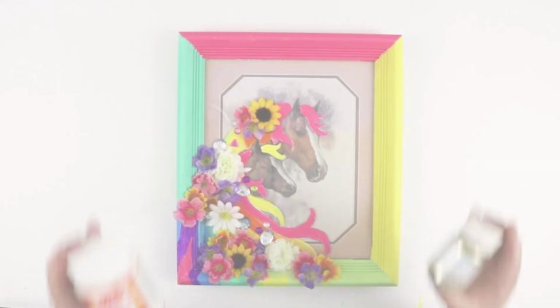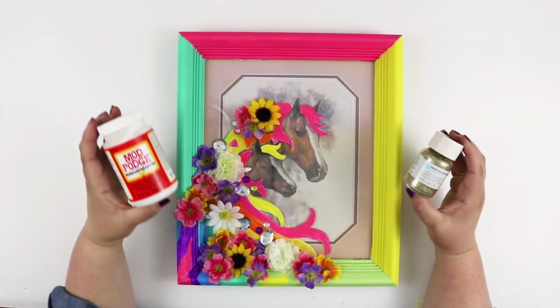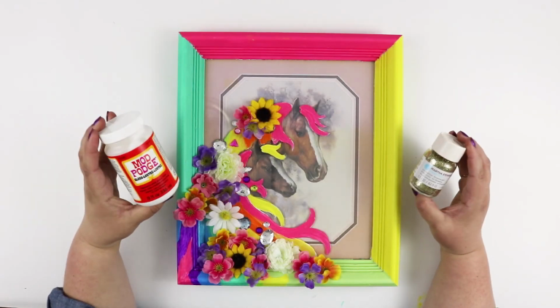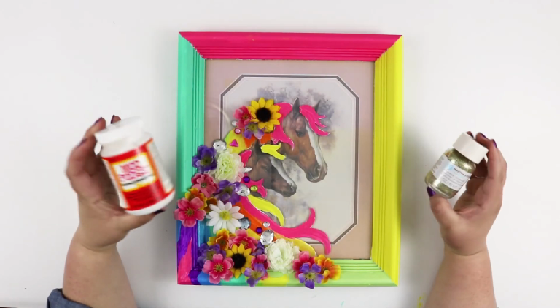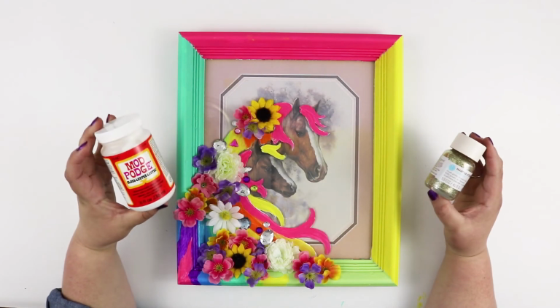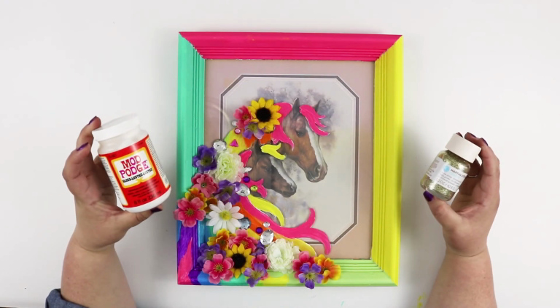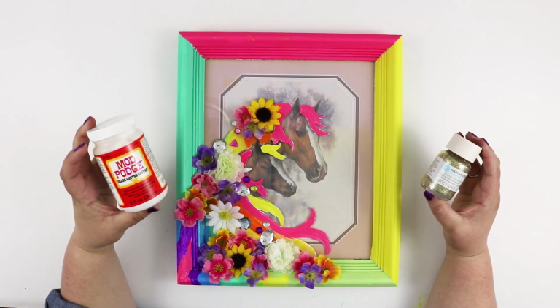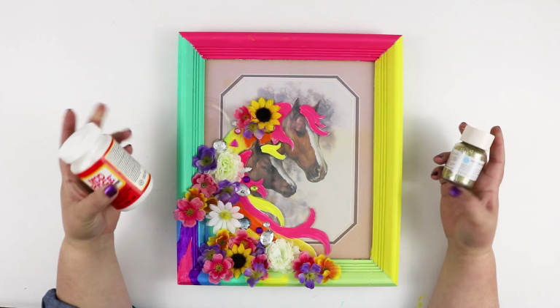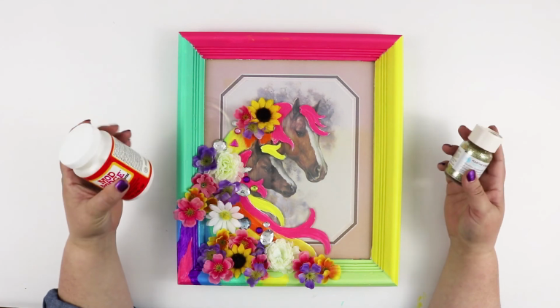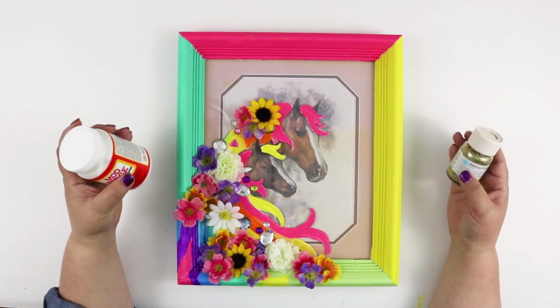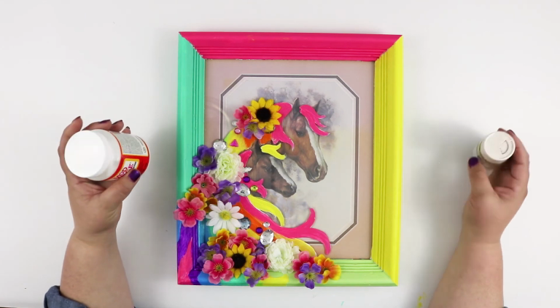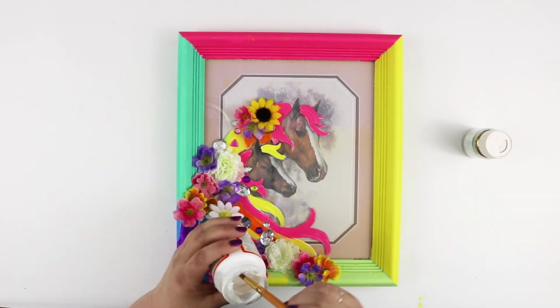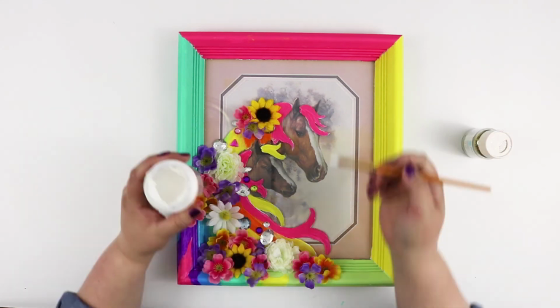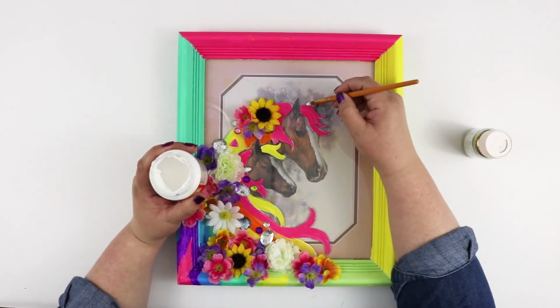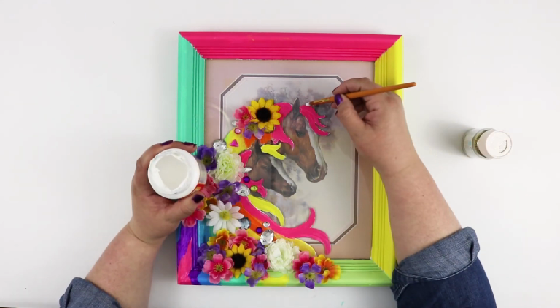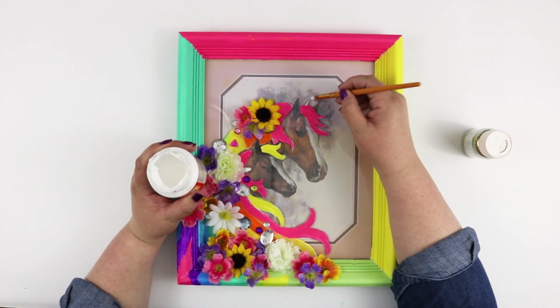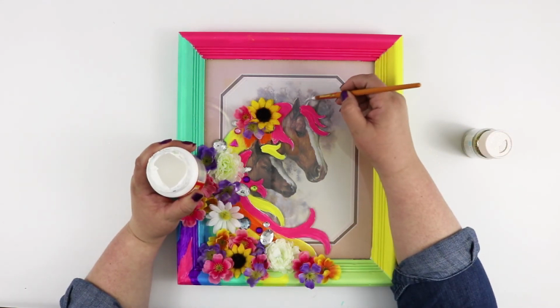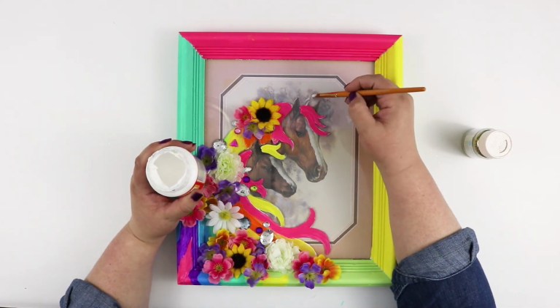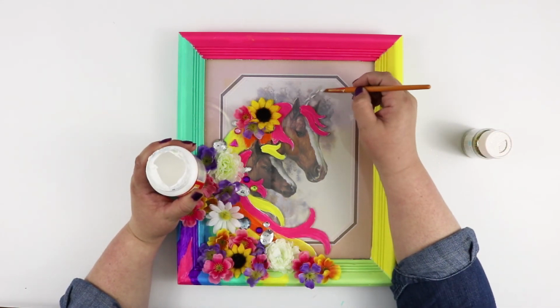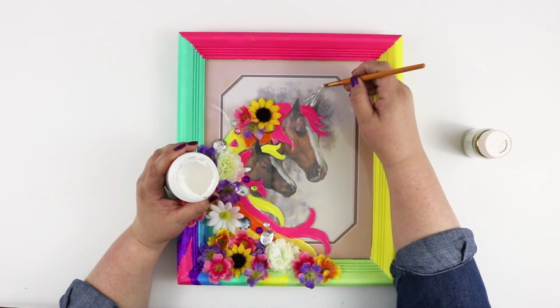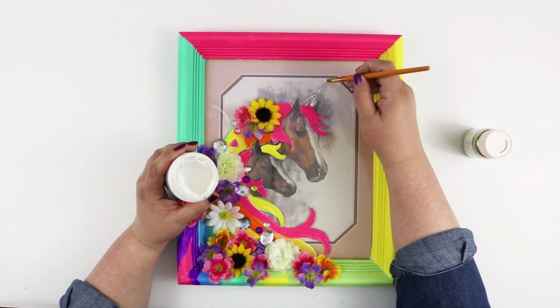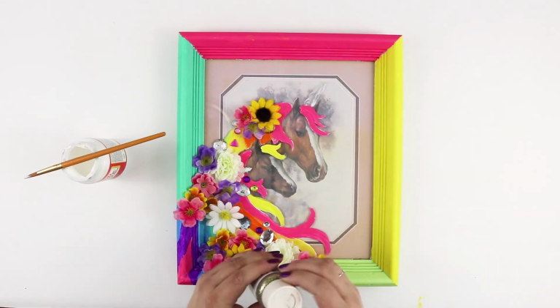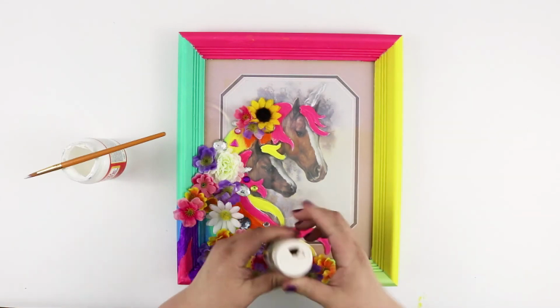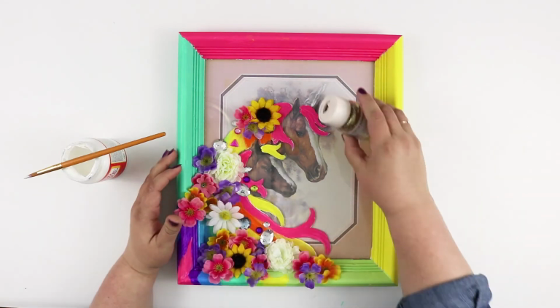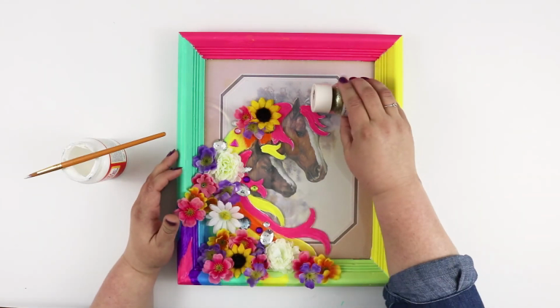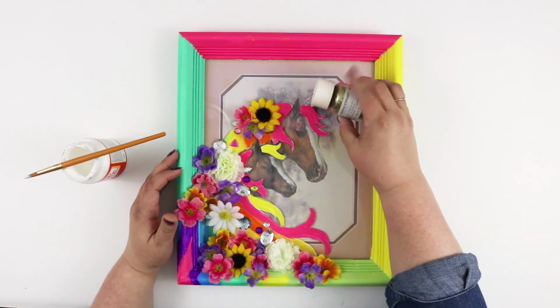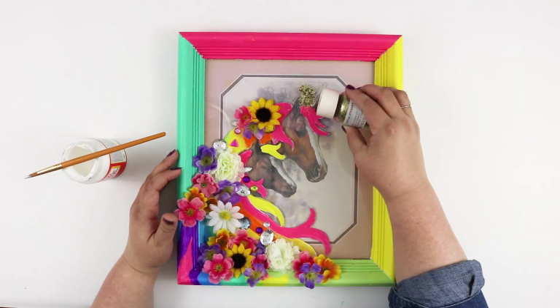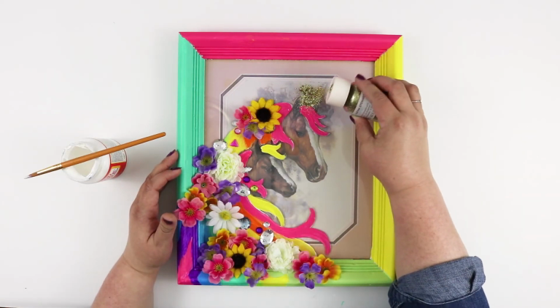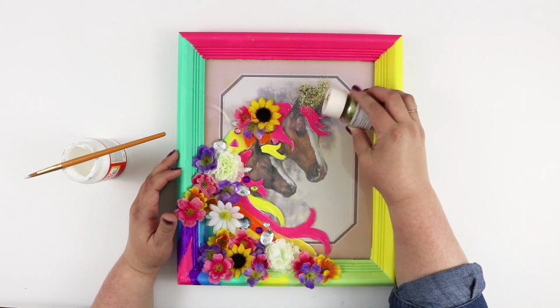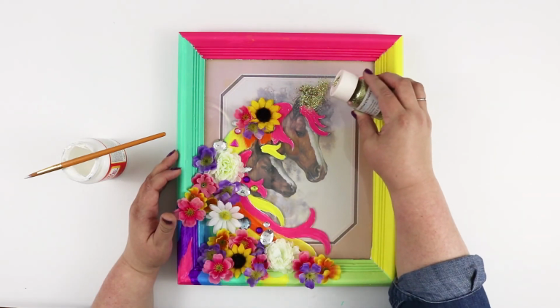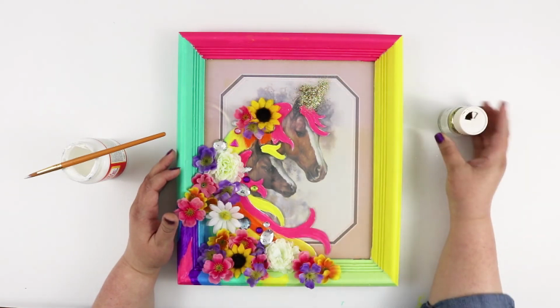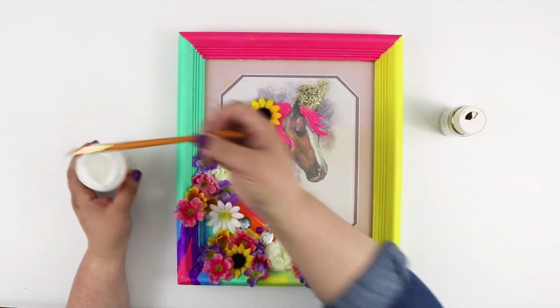And now a little bonus part of this project — I knew I couldn't just keep these as regular horses, they were meant to be unicorns! So using a little Mod Podge and some gold glitter, I added a unicorn horn to each of the horses.